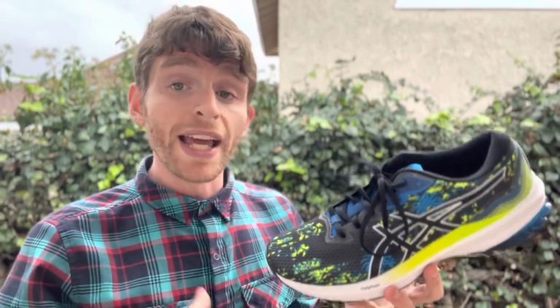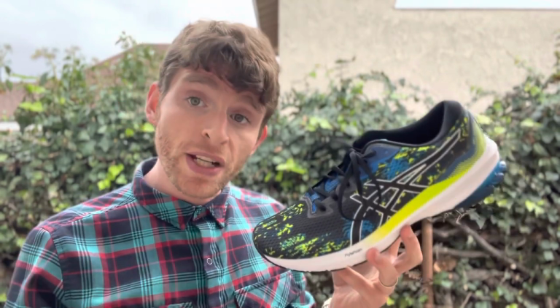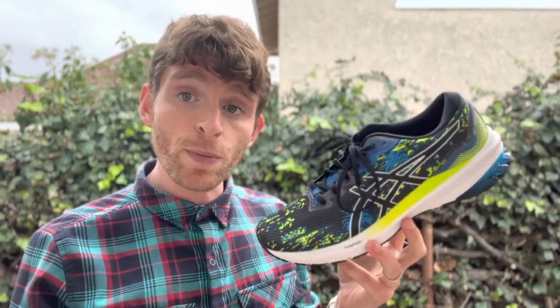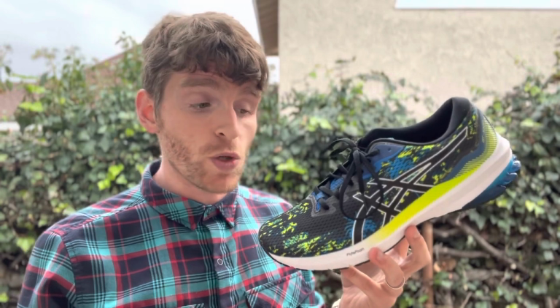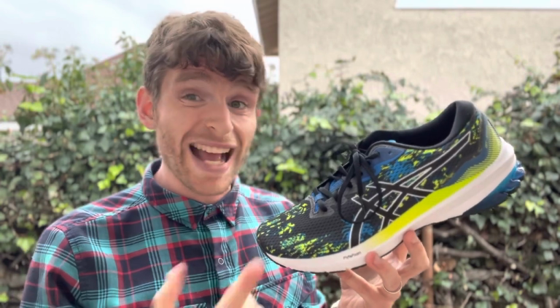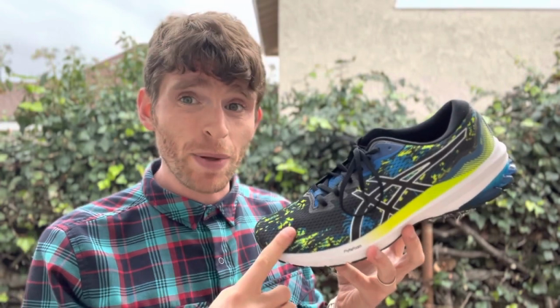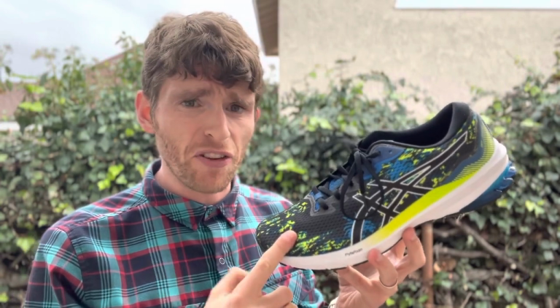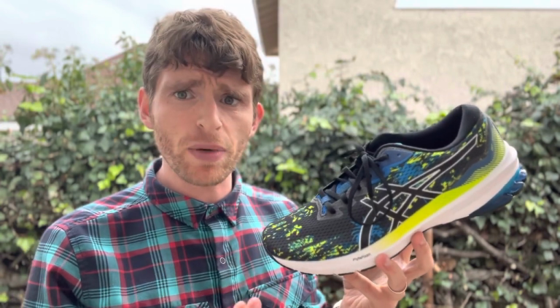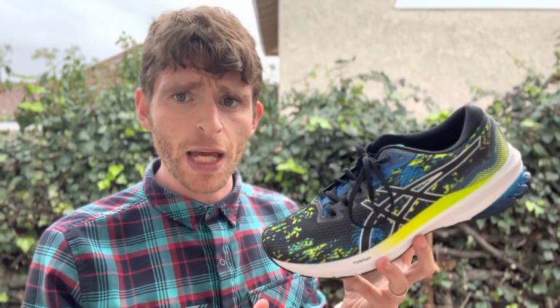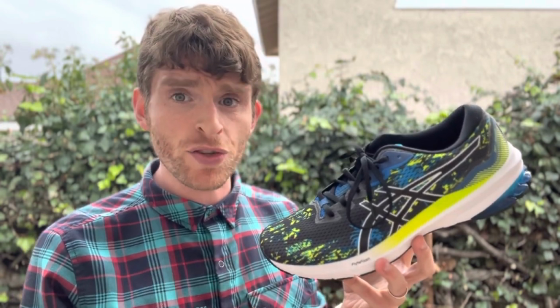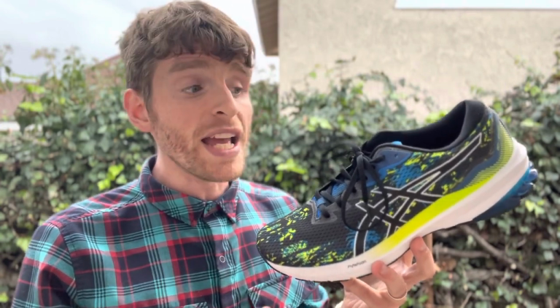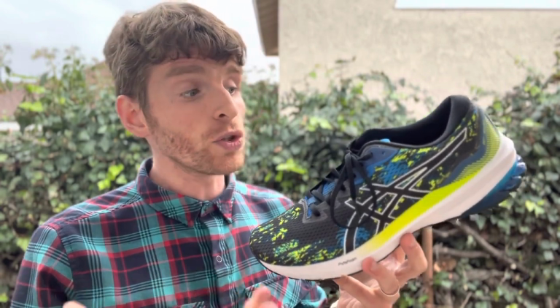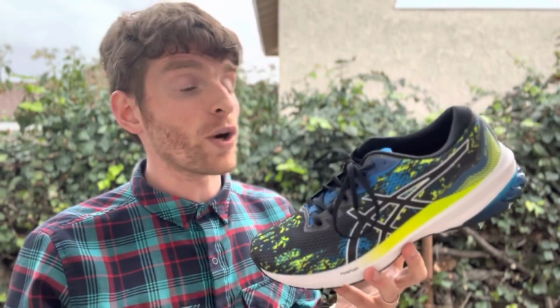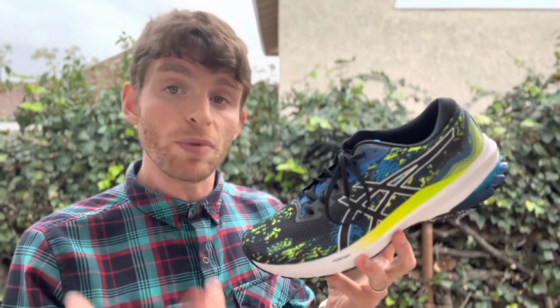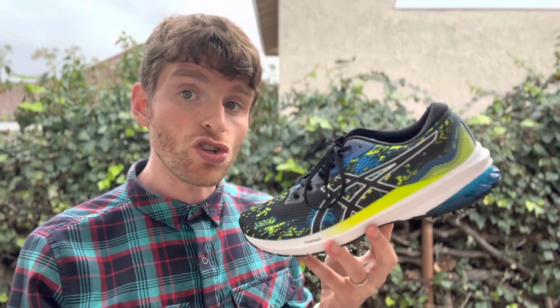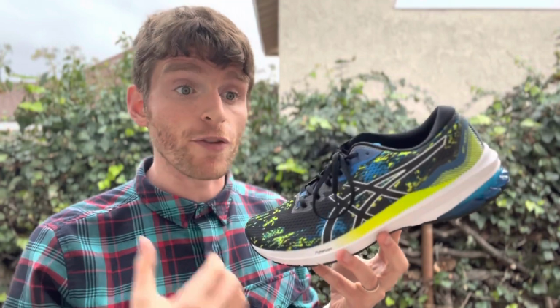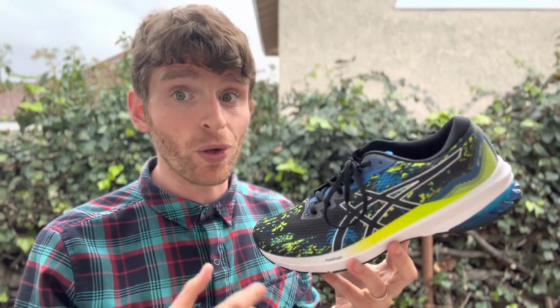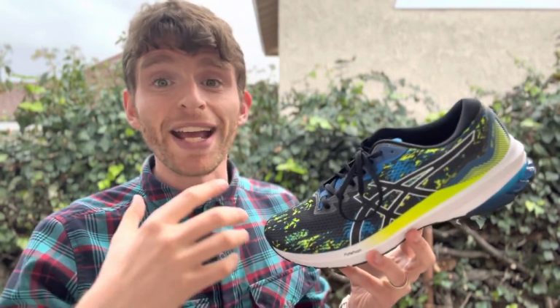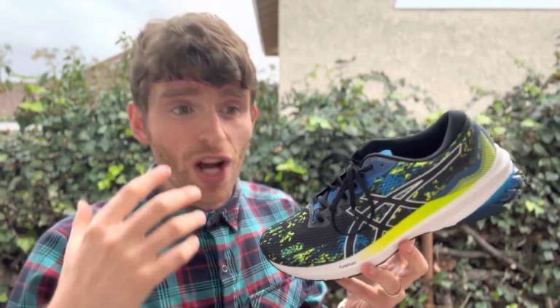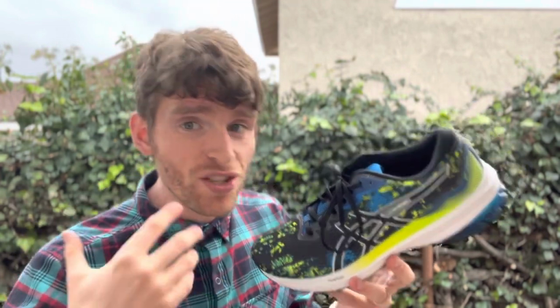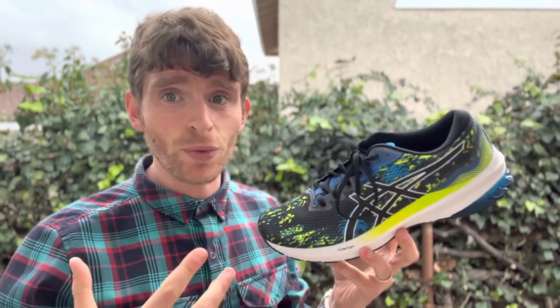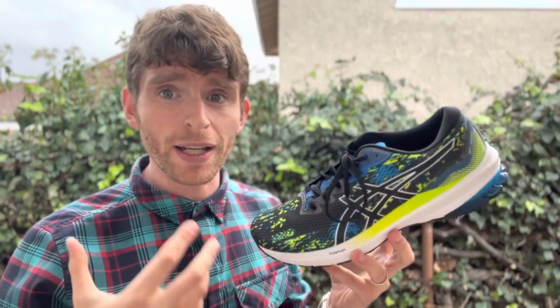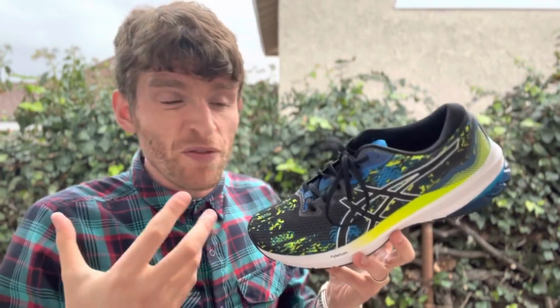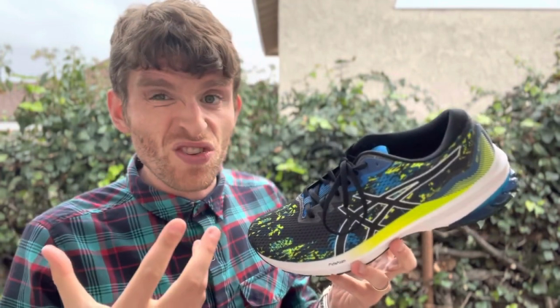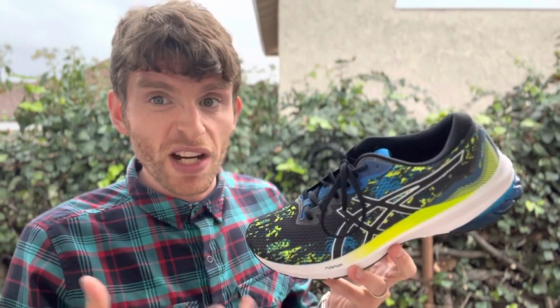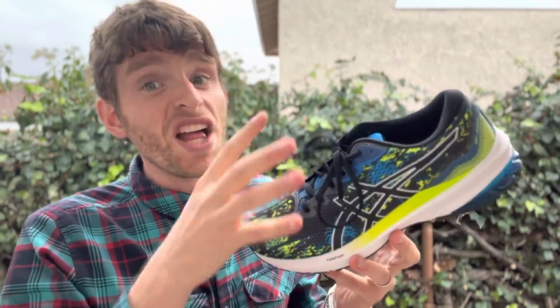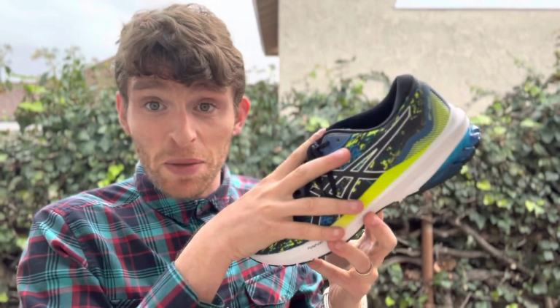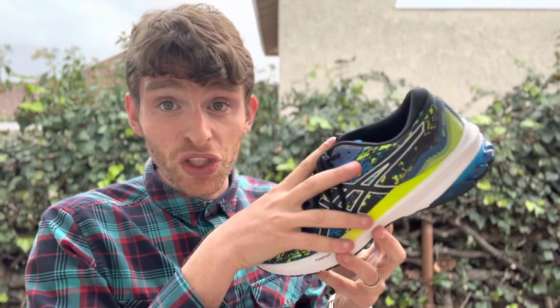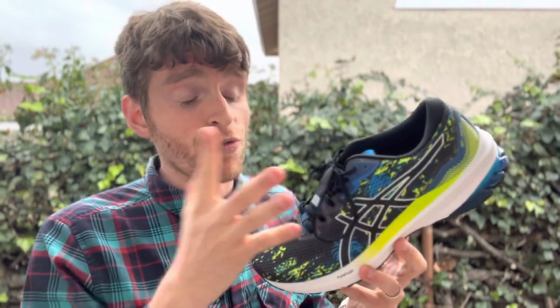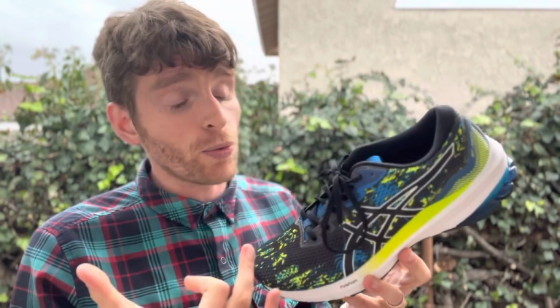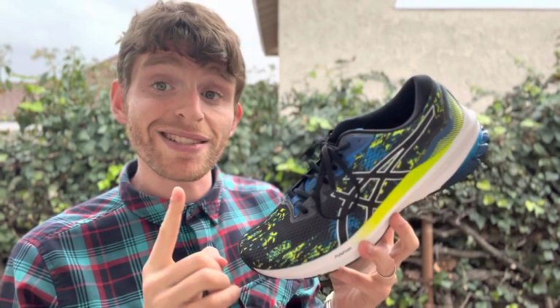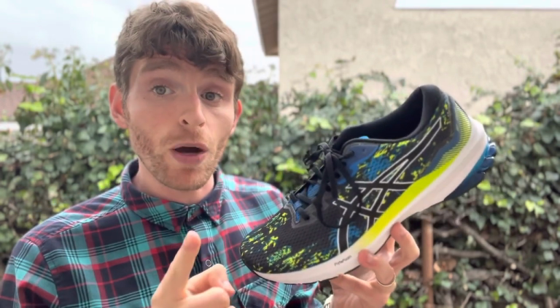It comes in at $100 in most places — I got my pair for about $50 on Amazon. So if you're looking for a stability shoe that's affordable and you're trying to get into running, or finances aren't the greatest, this is going to be a really good option for a couple of reasons. Let's talk about why.